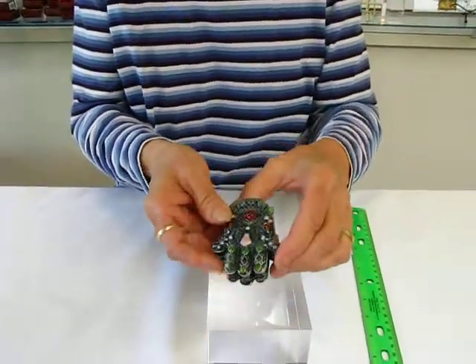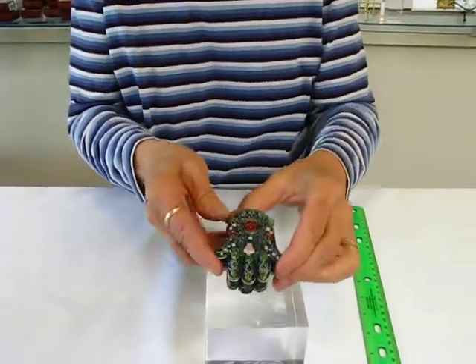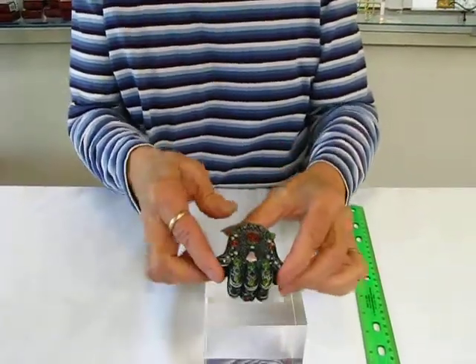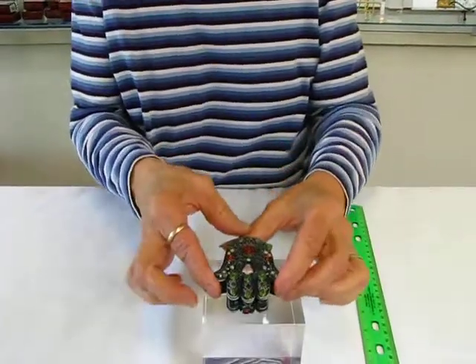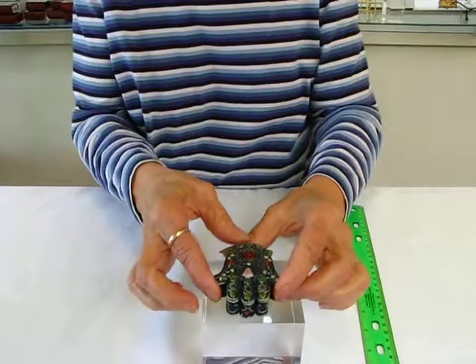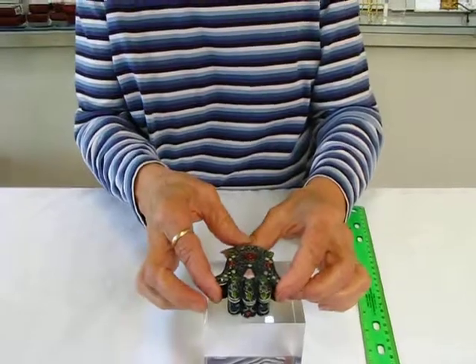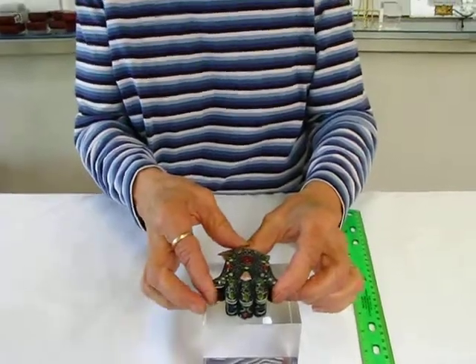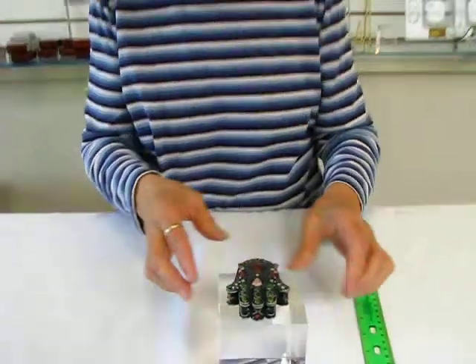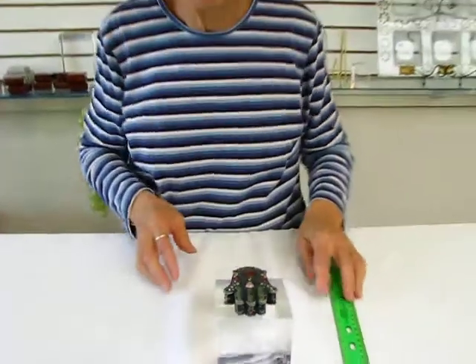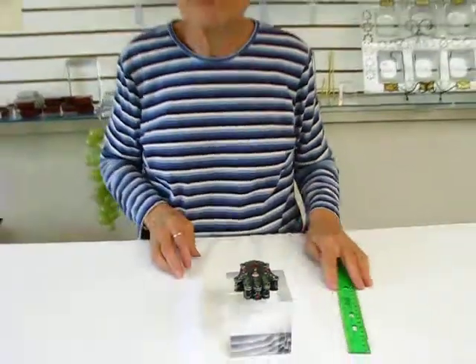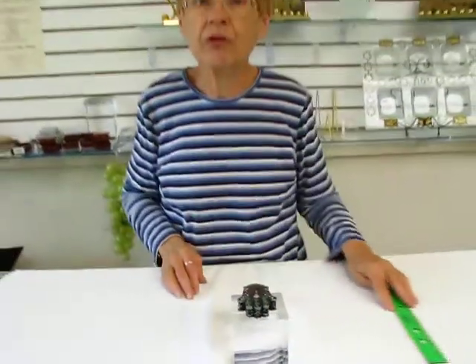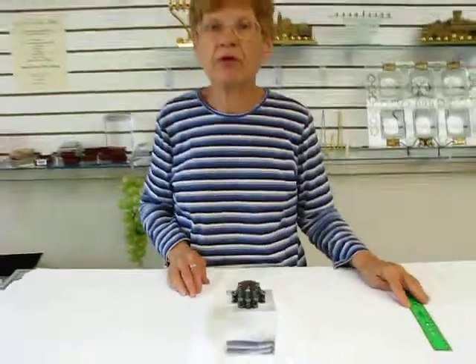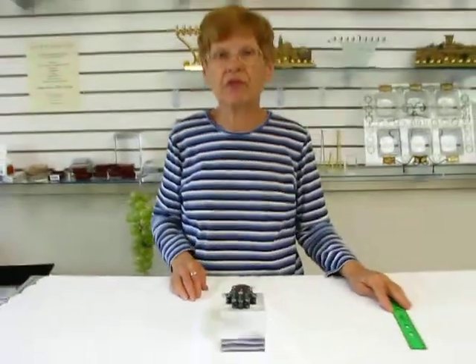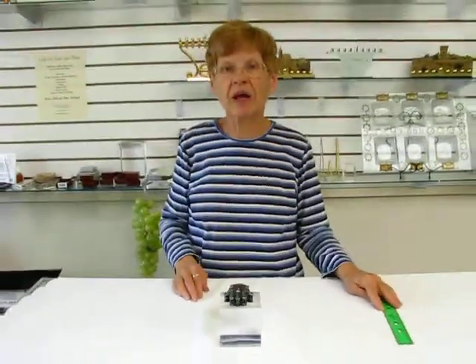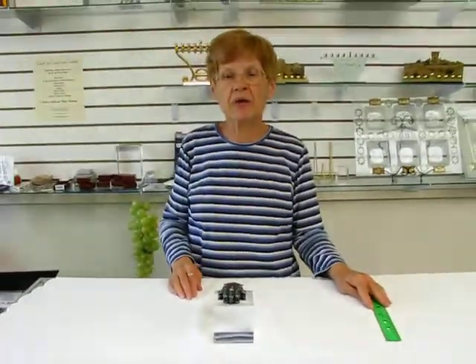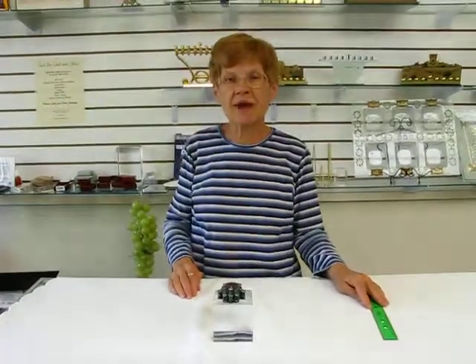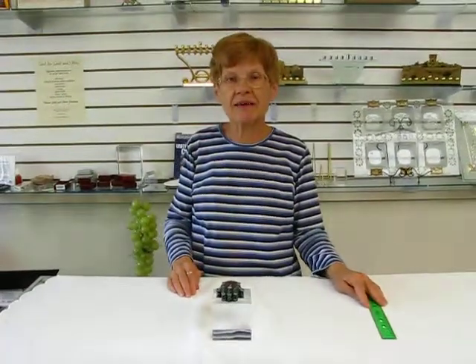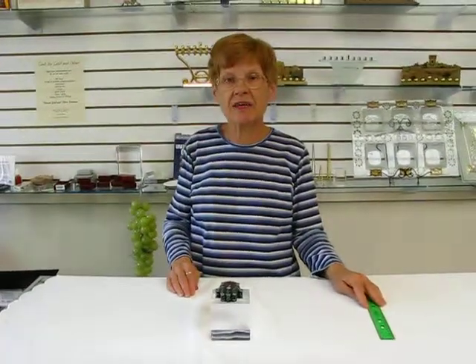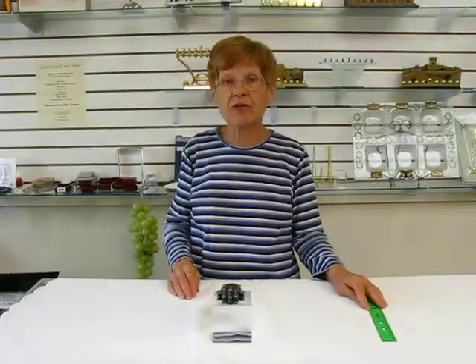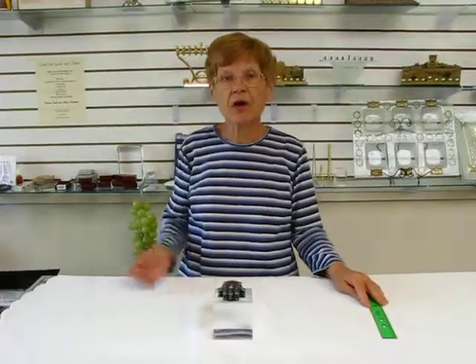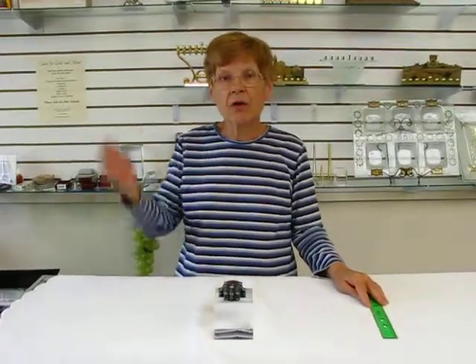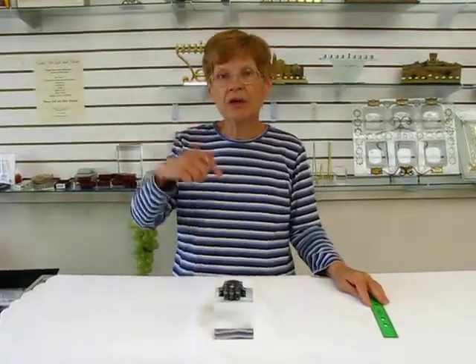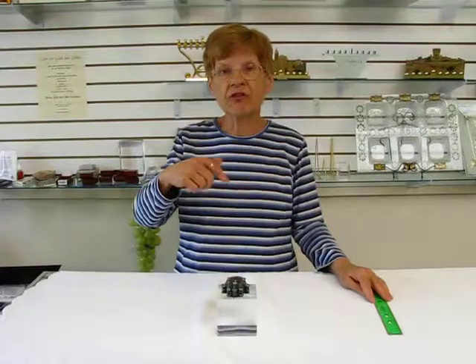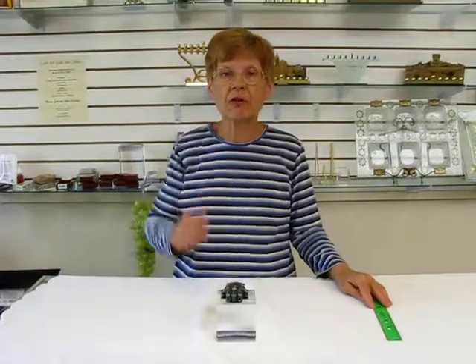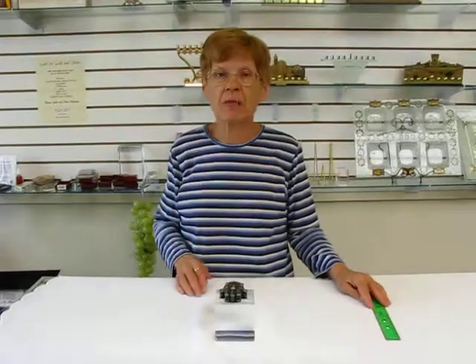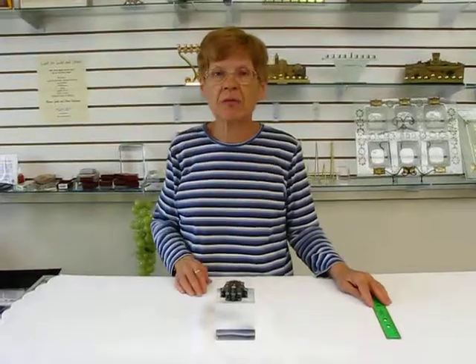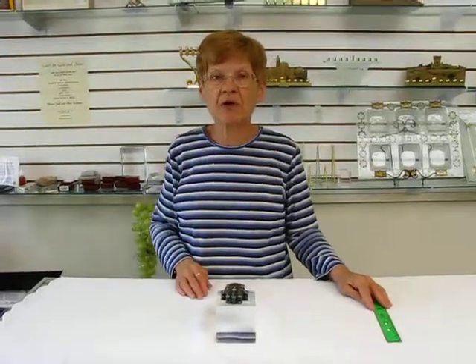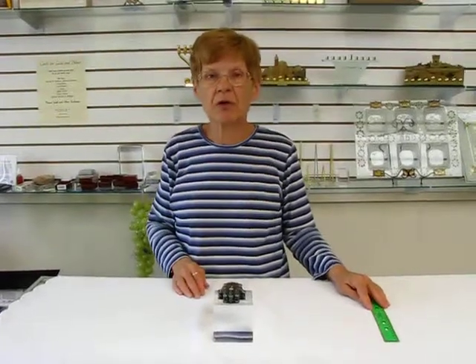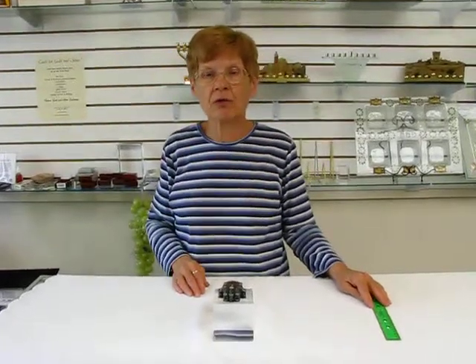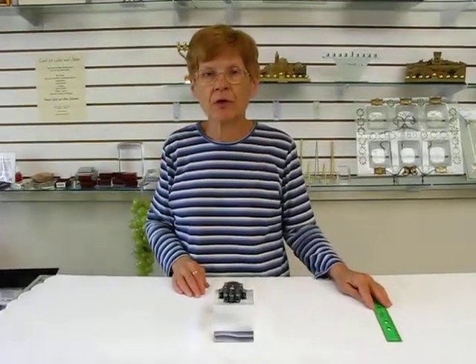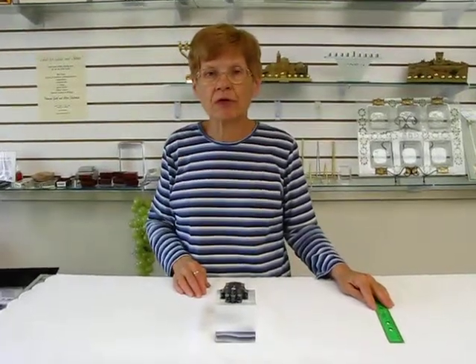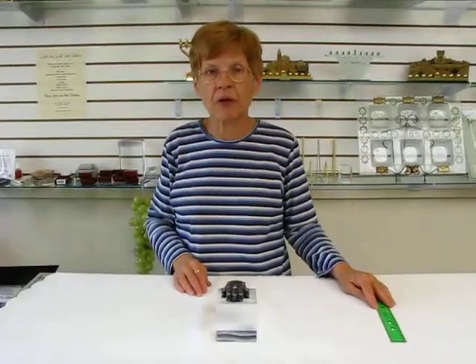This trinket box is available at Aharon's Jewish Books and Judaica in Denver, or please check the drop-down menu below for ordering information.